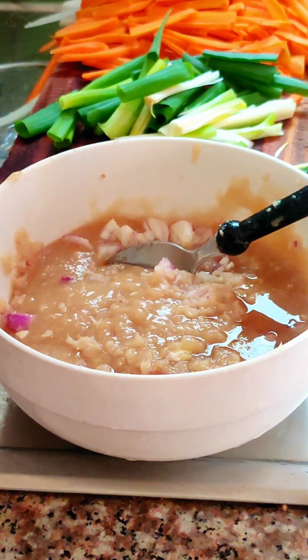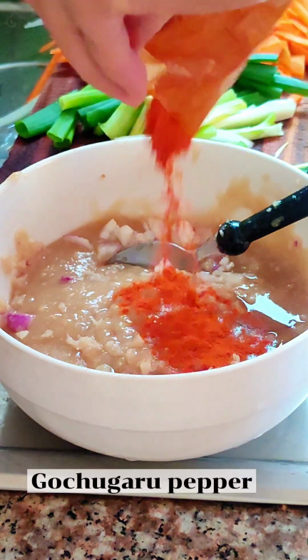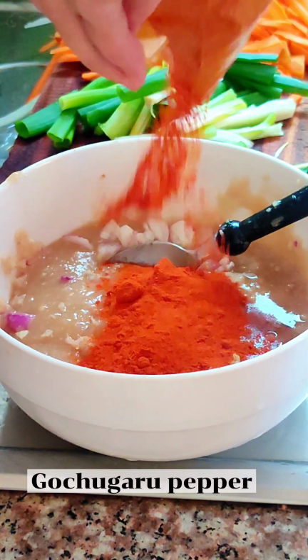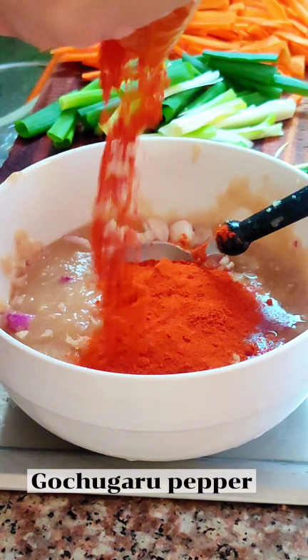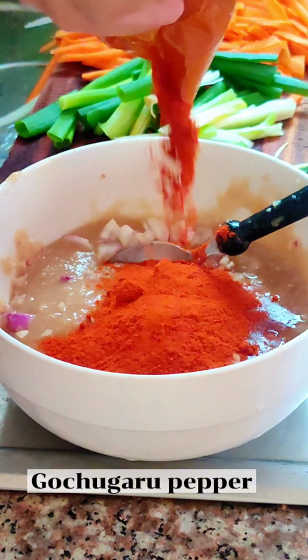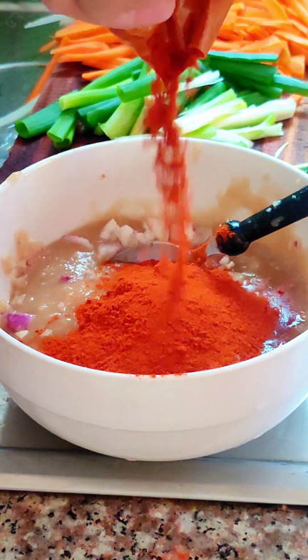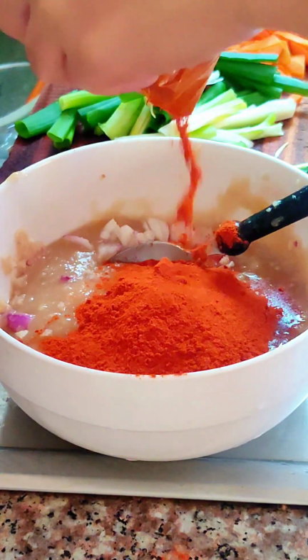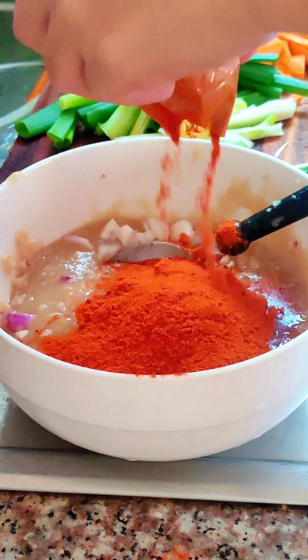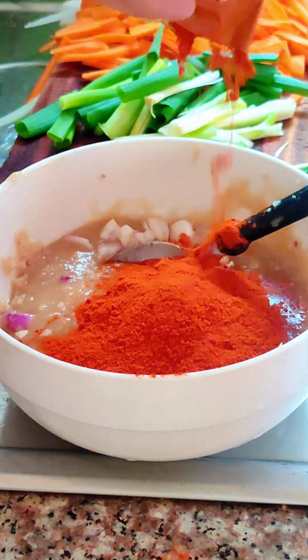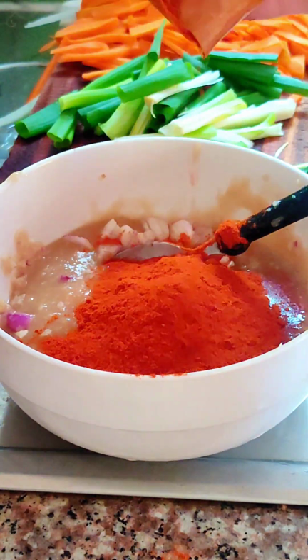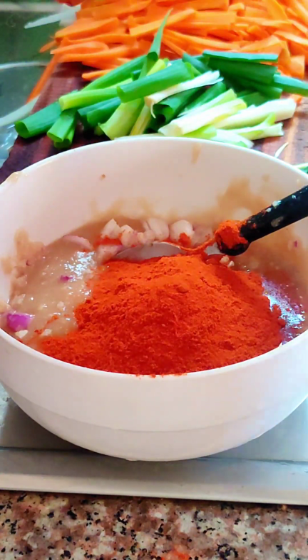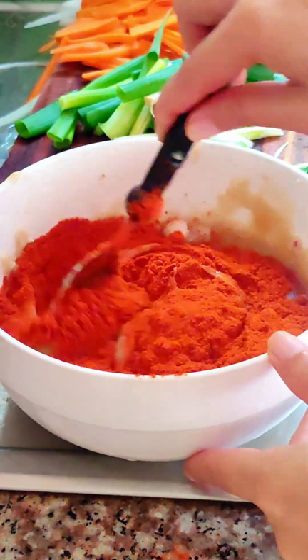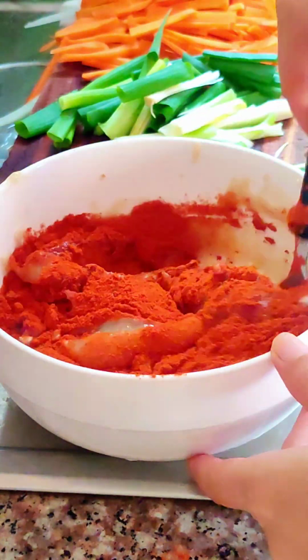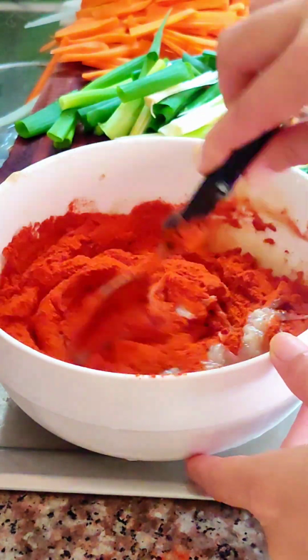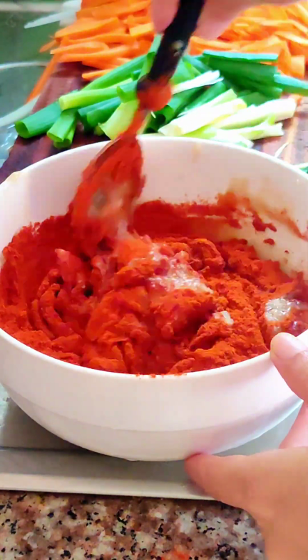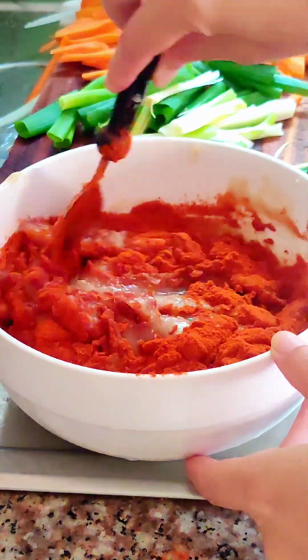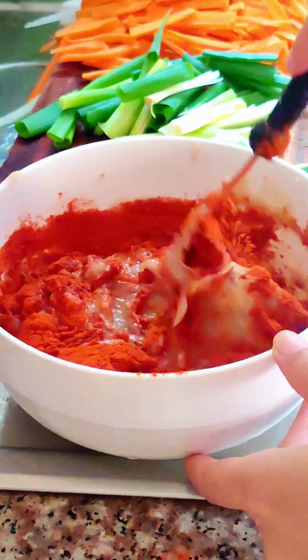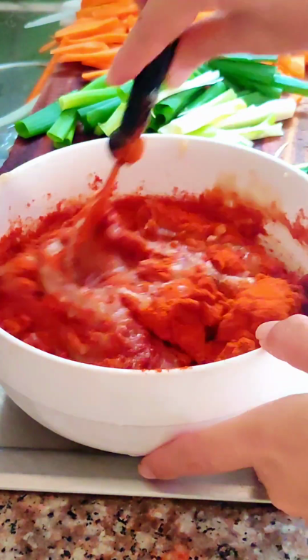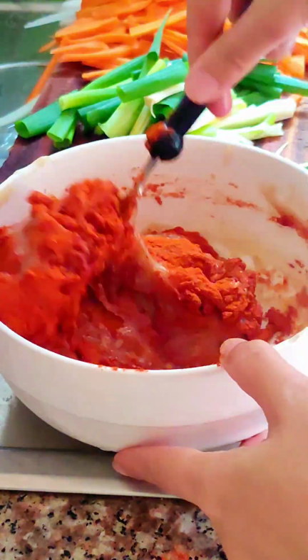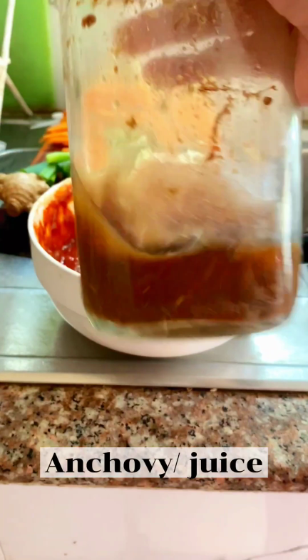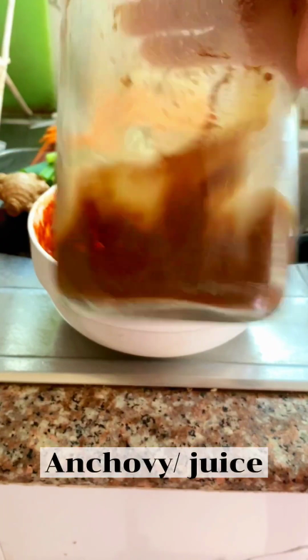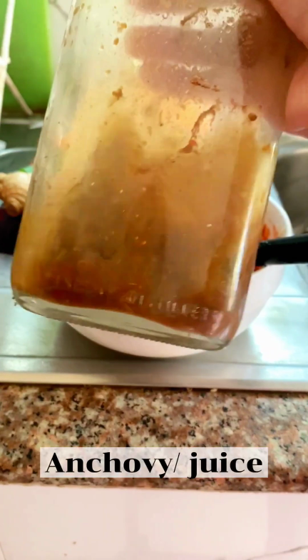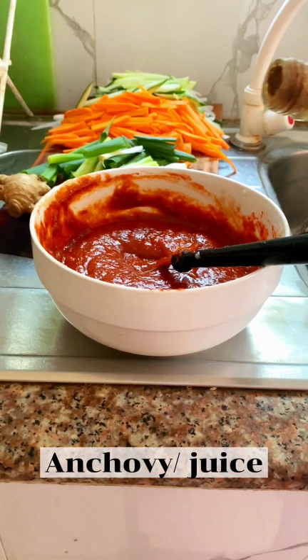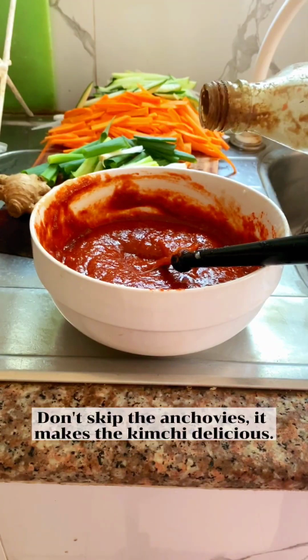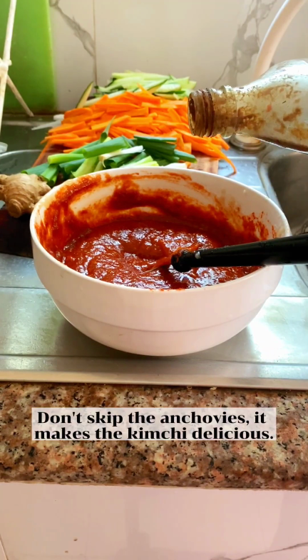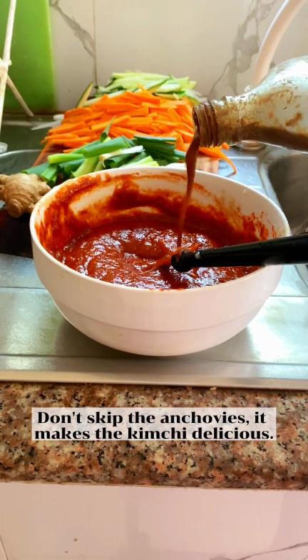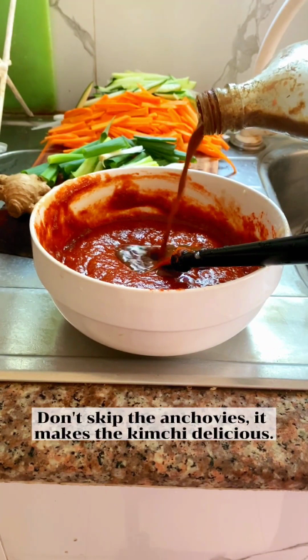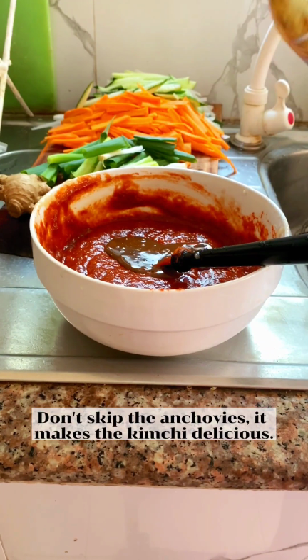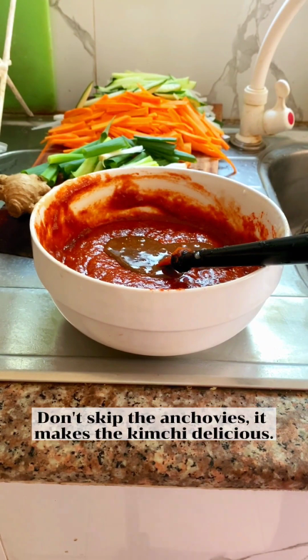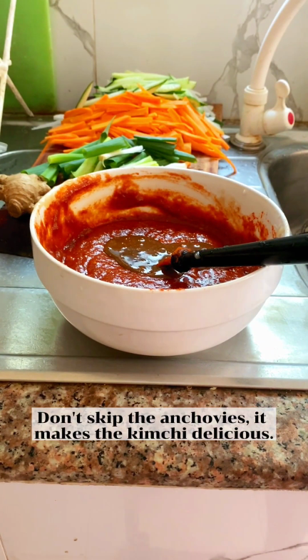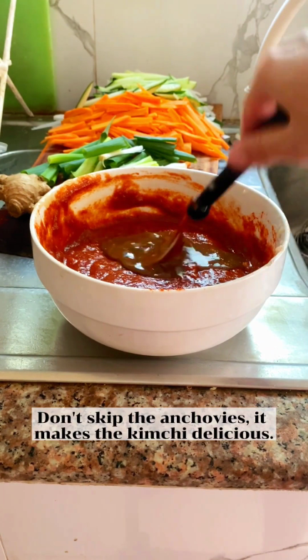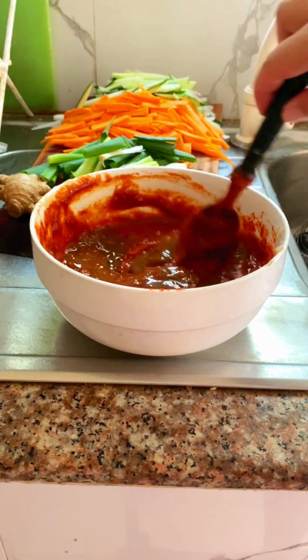Add gochugaru pepper and put it in the bowl. Add anchovy juice — don't skip the anchovies, it makes the kimchi delicious.